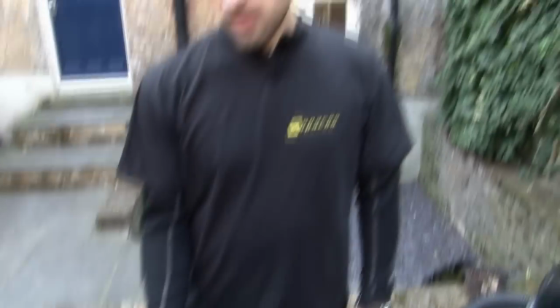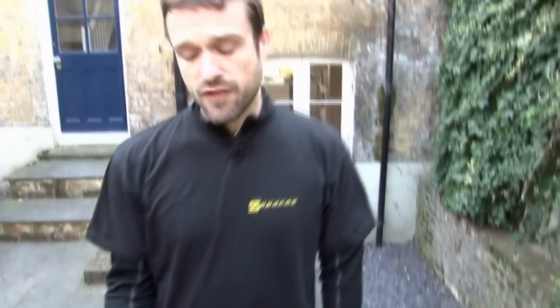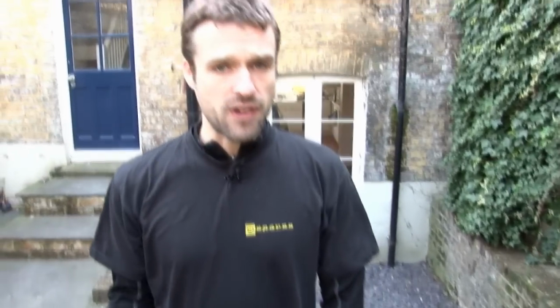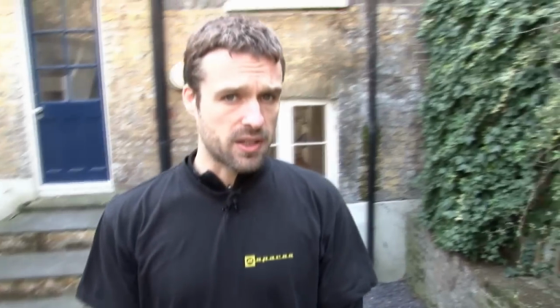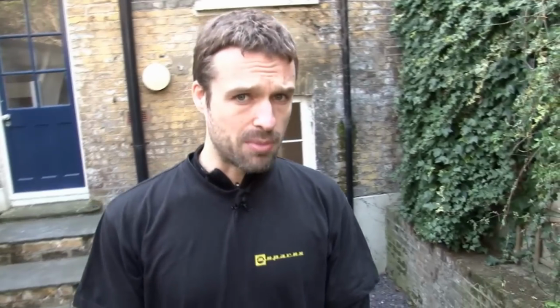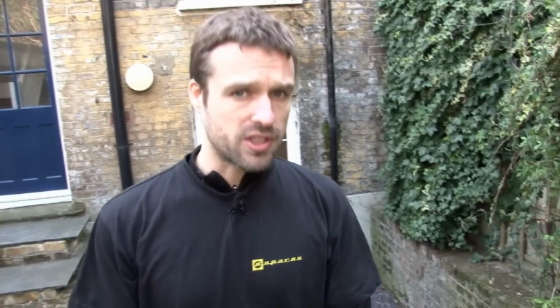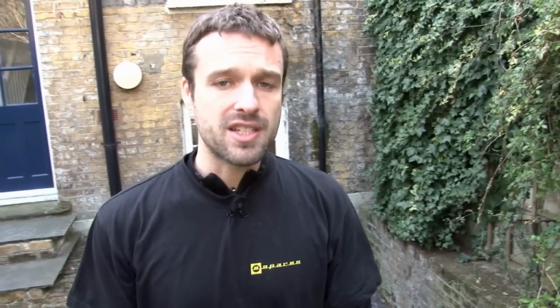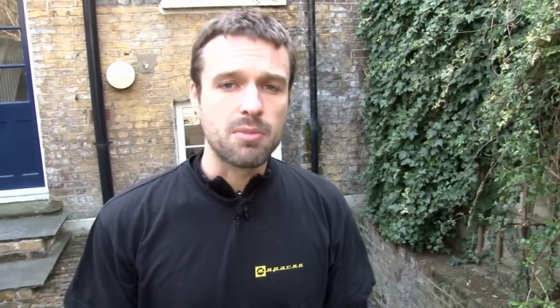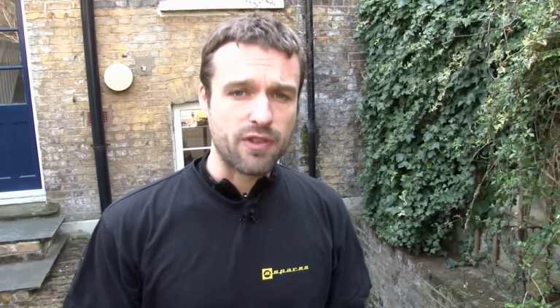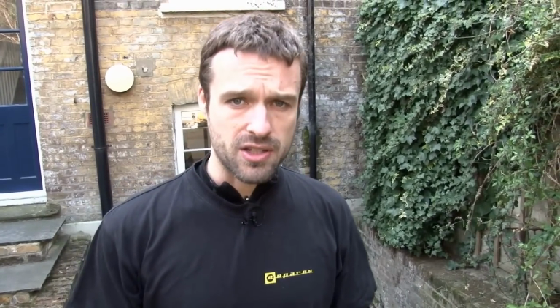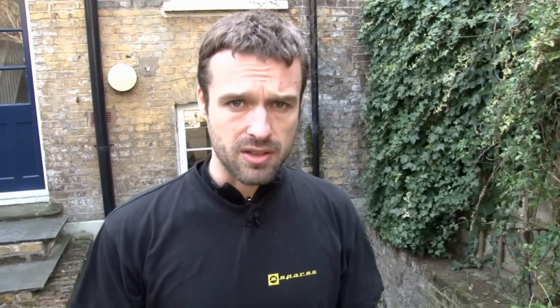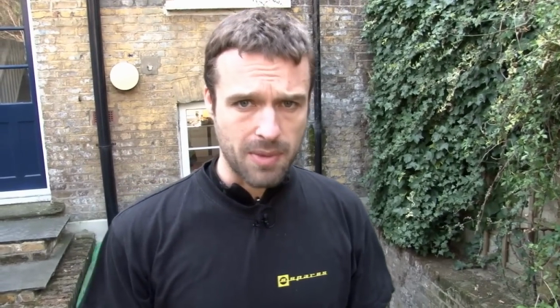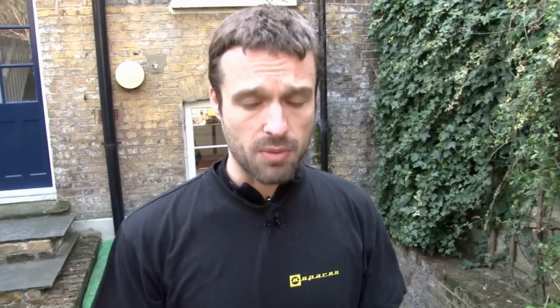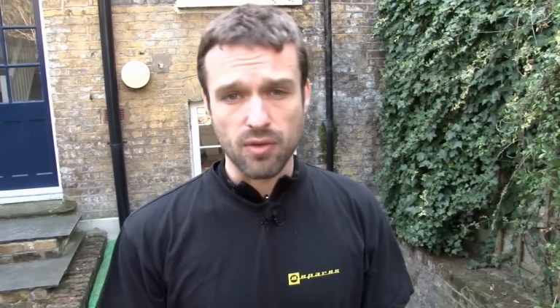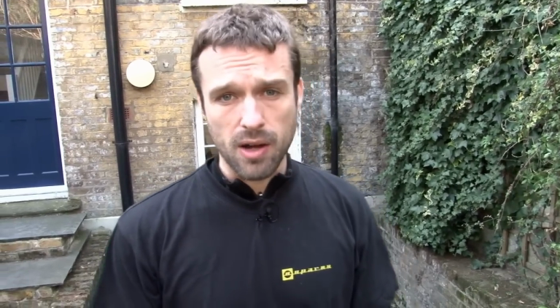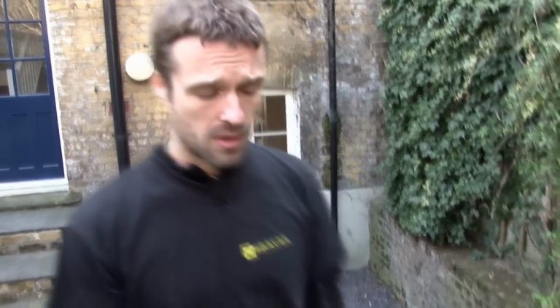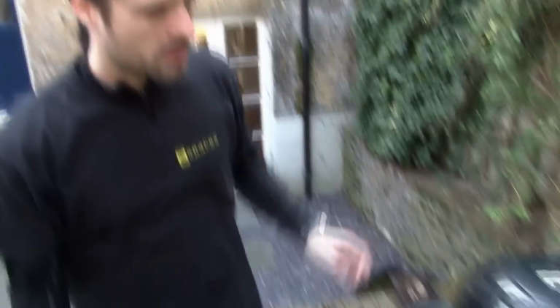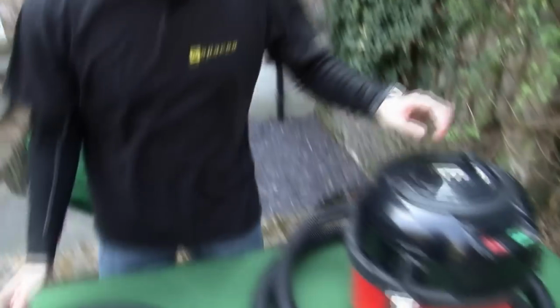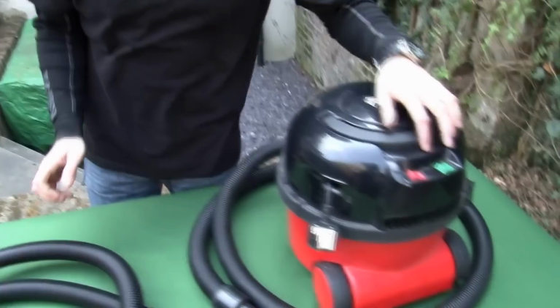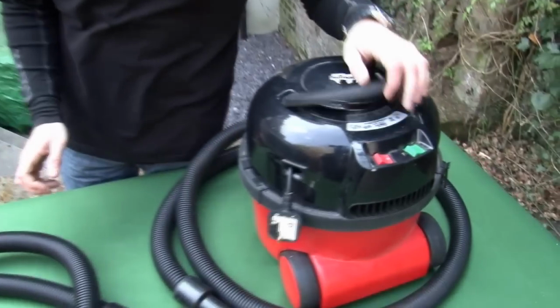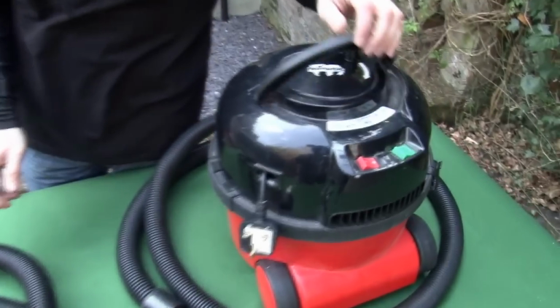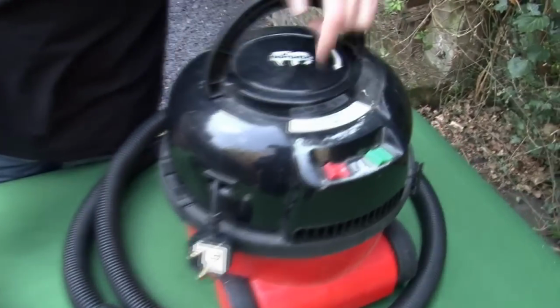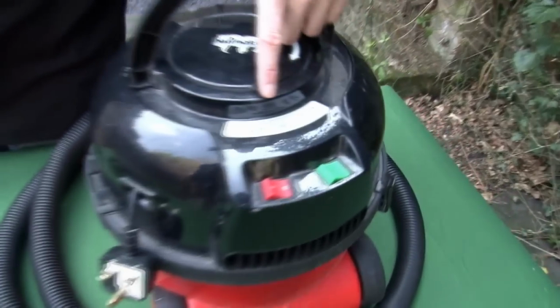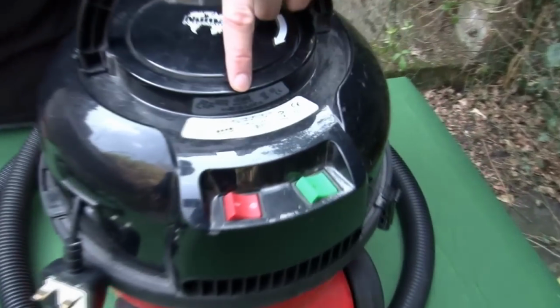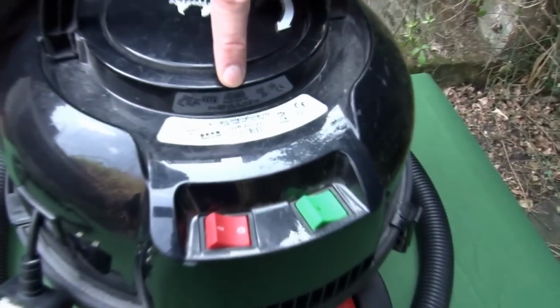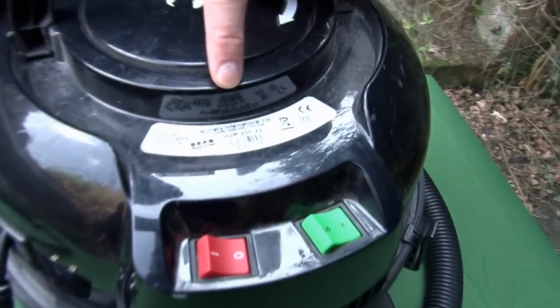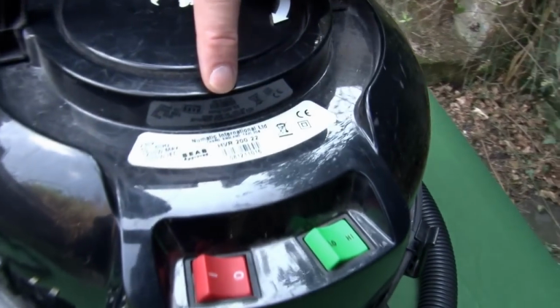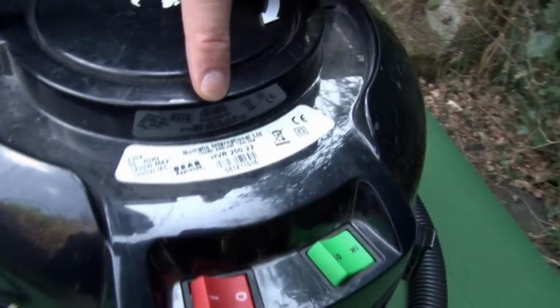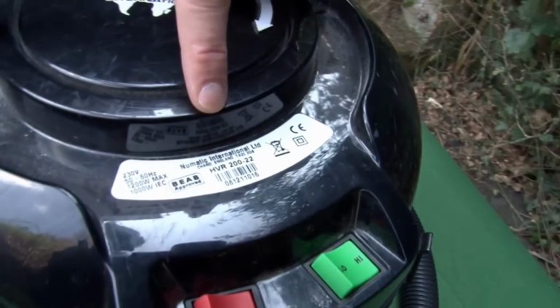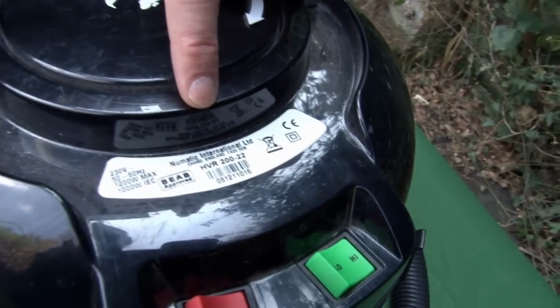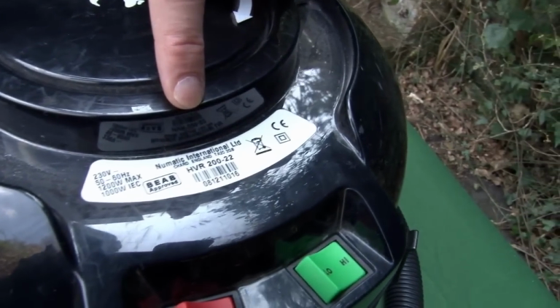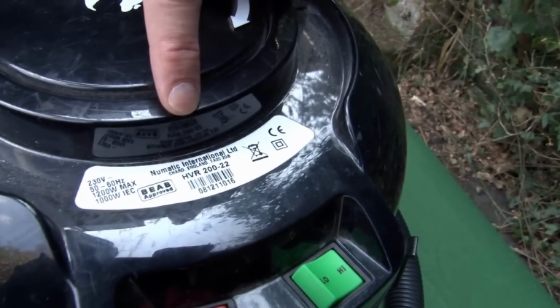There are a few different hoses available, so you'll need to check your model information to make sure you're buying the right one. This is found here. This one is the HVR222.